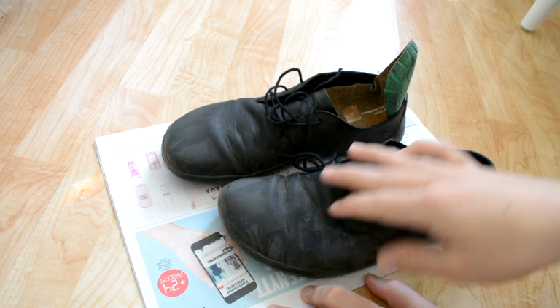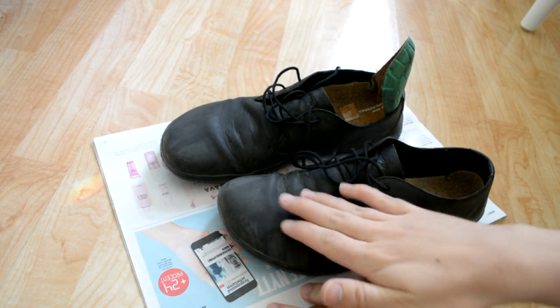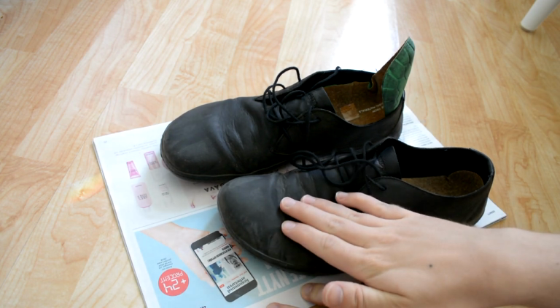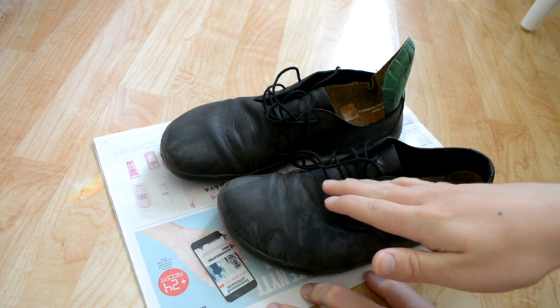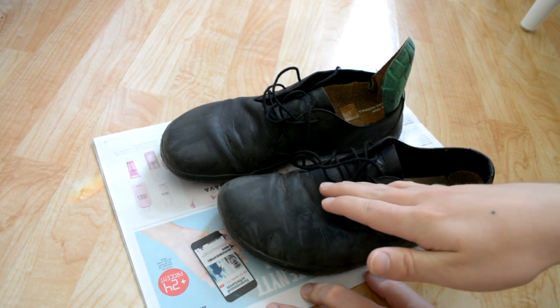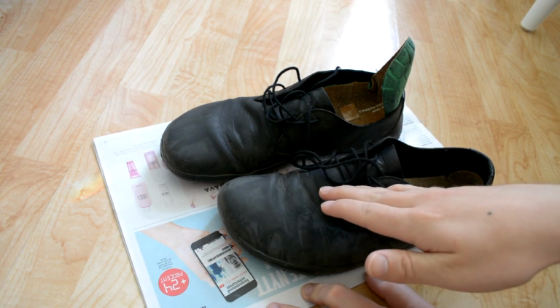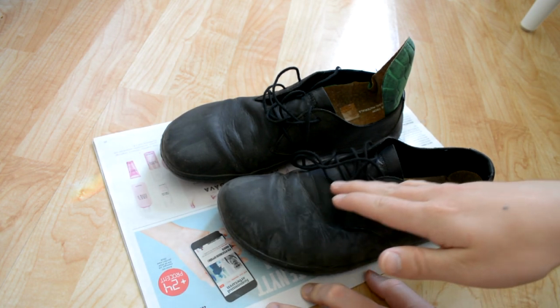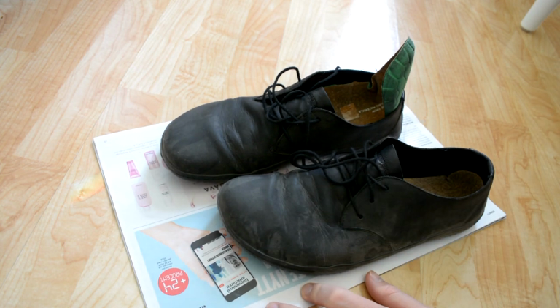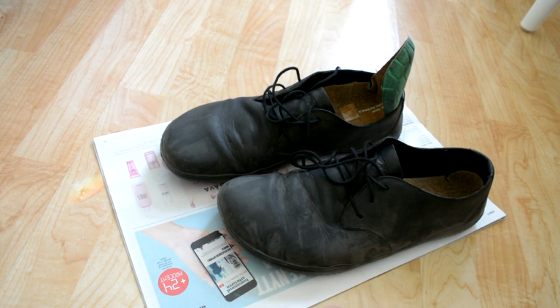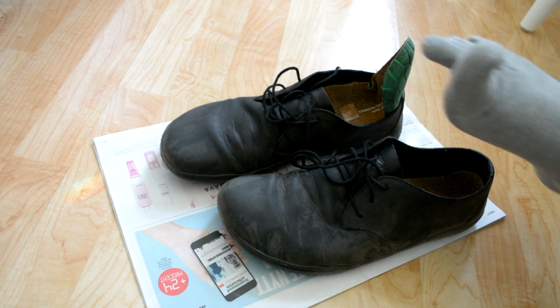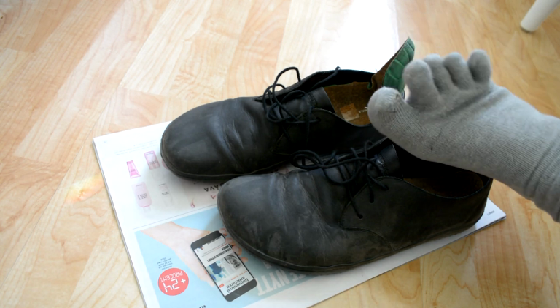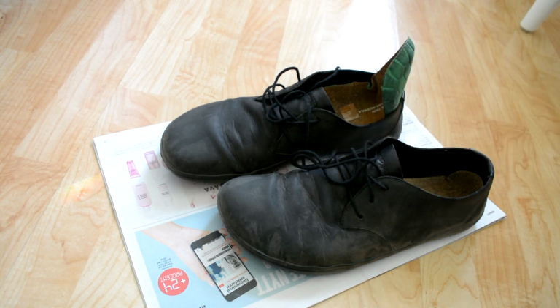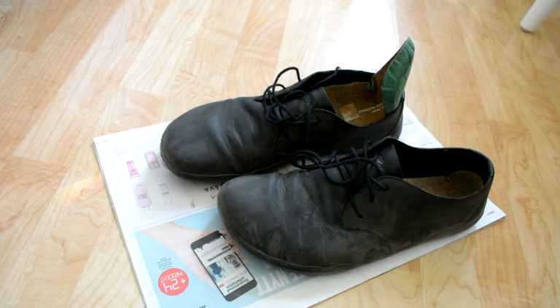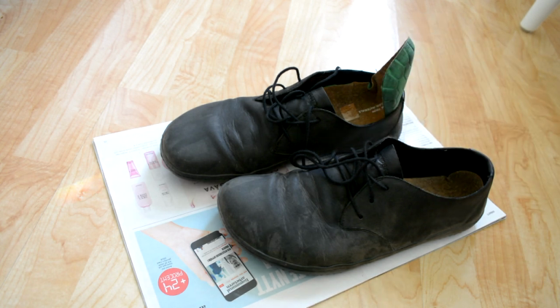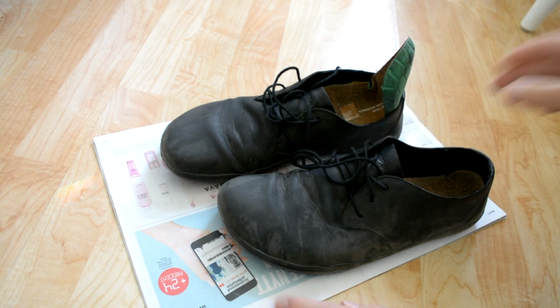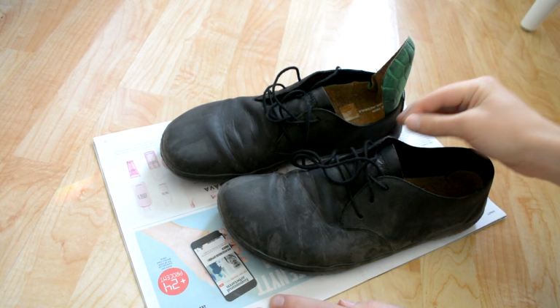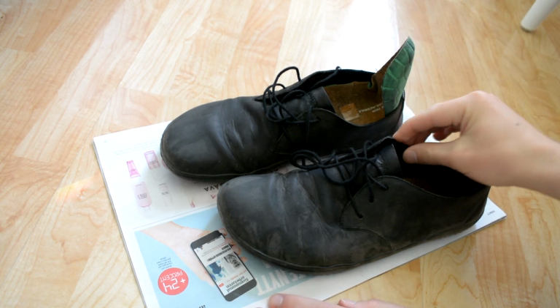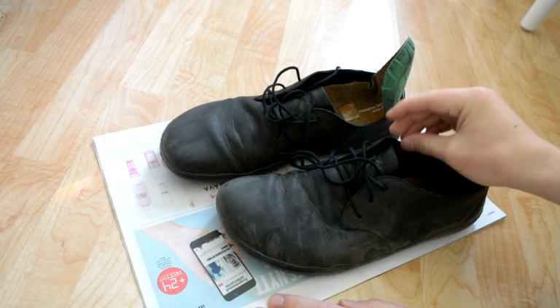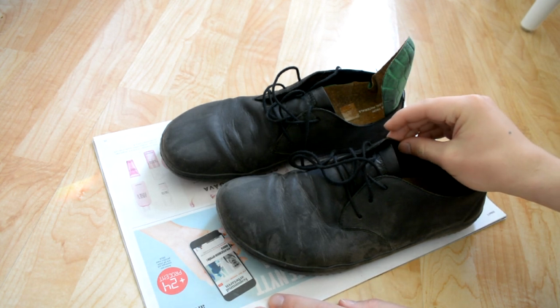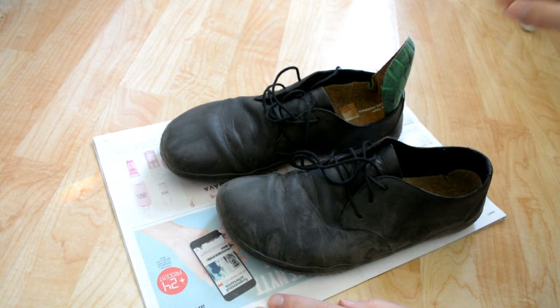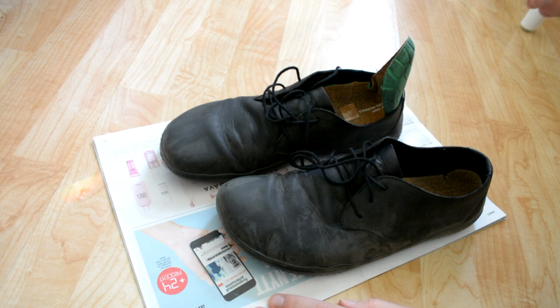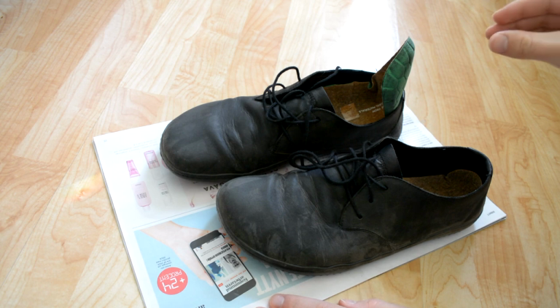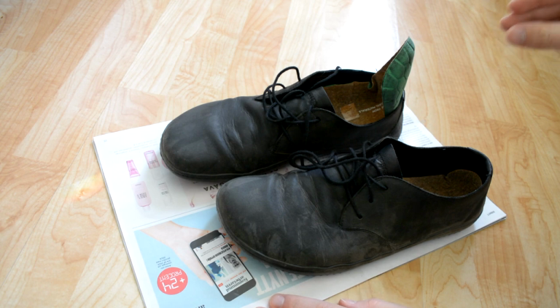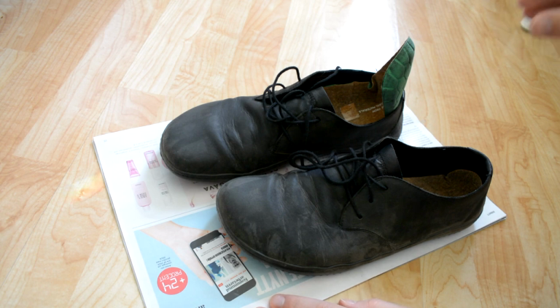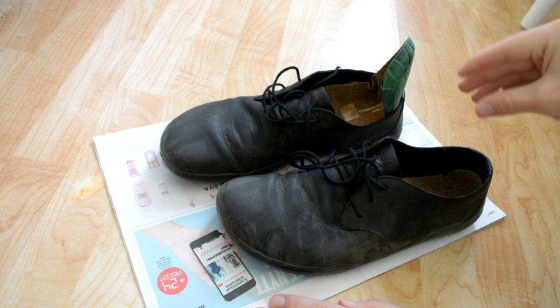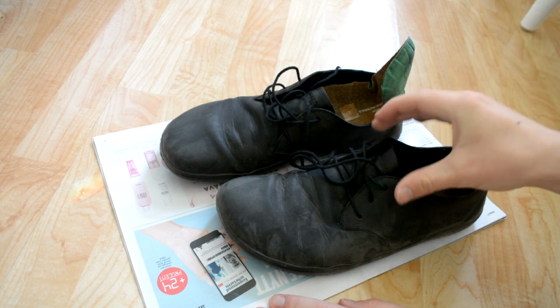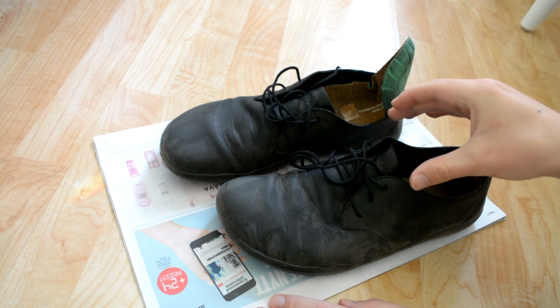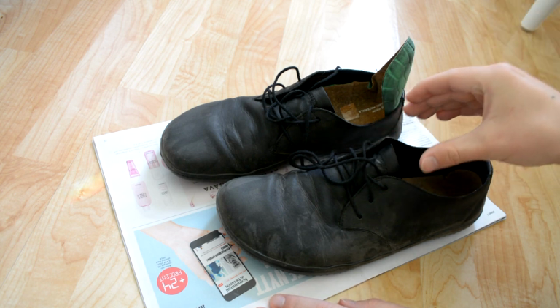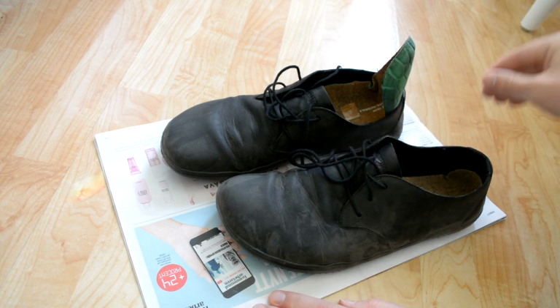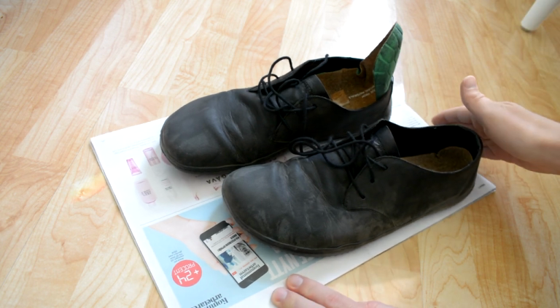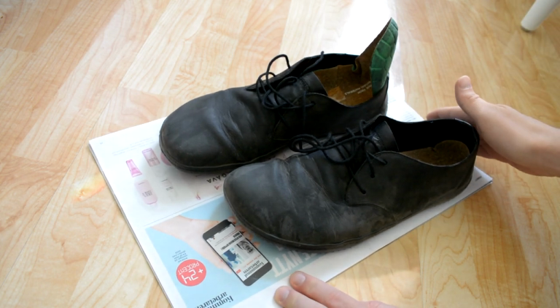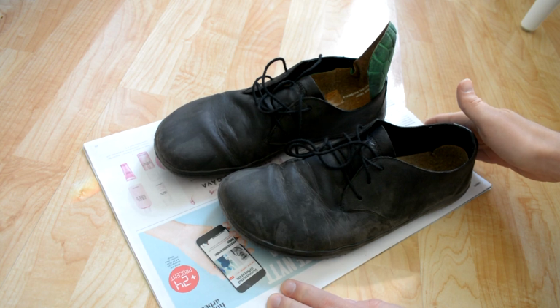They do fit perfectly well with toe socks, which I use, so that's one nice thing. The fit is a little bit weird overall, but it gets better if you tie the shoes properly — they feel much nicer to walk with.